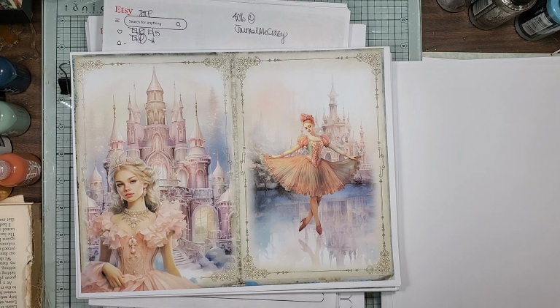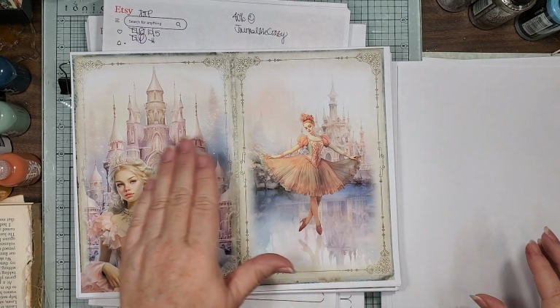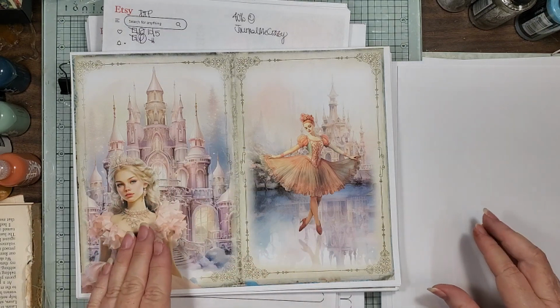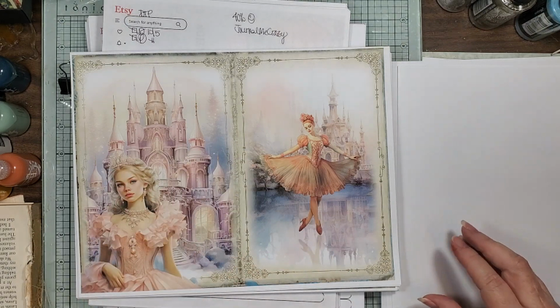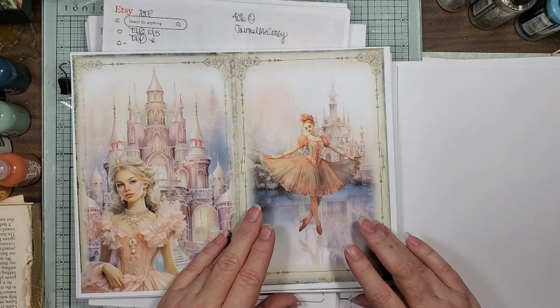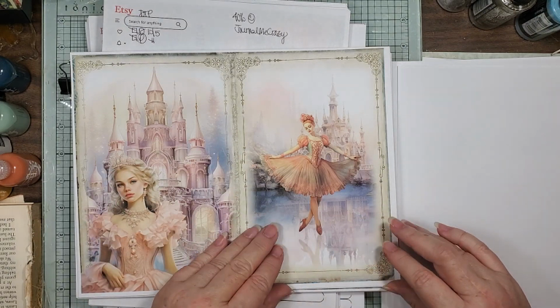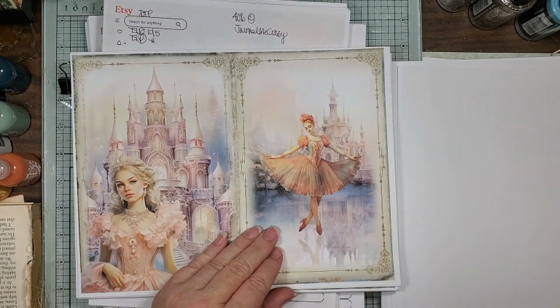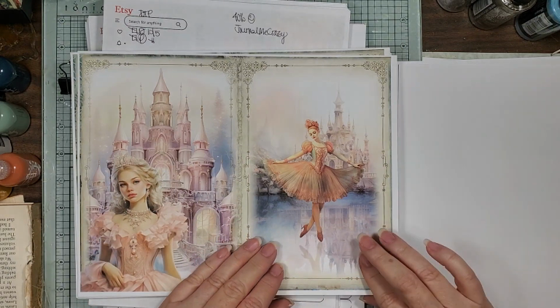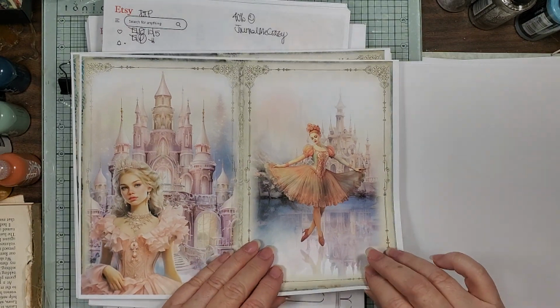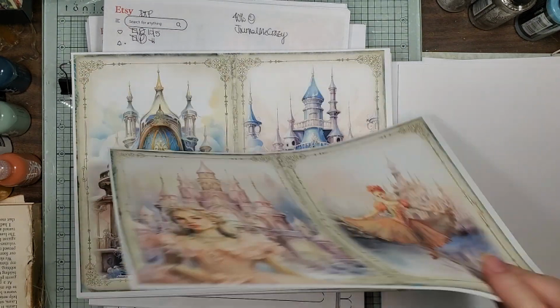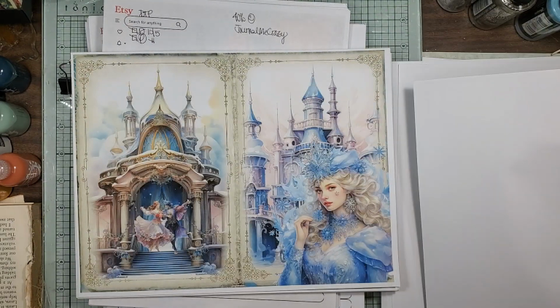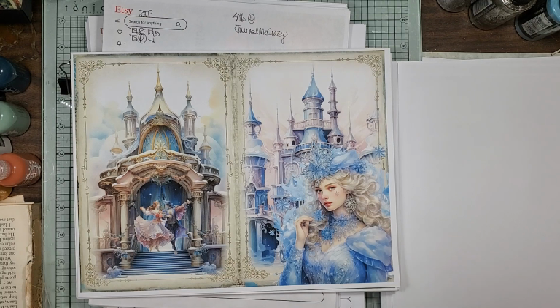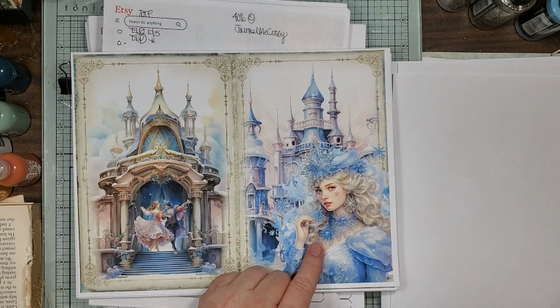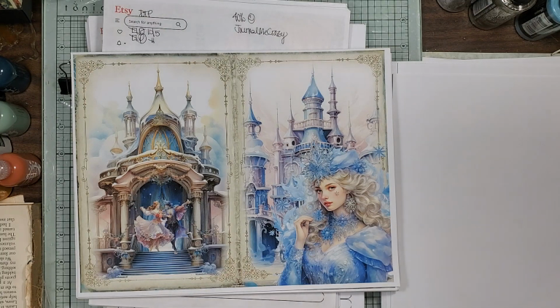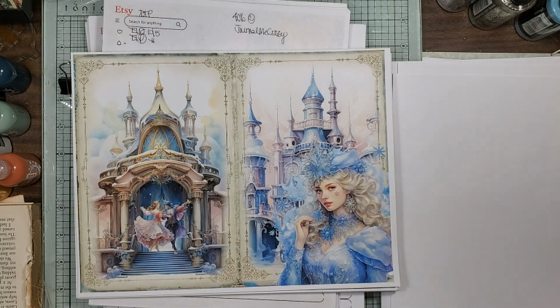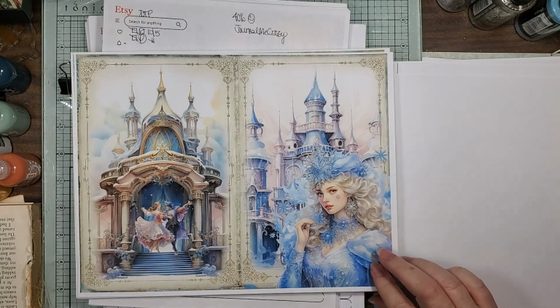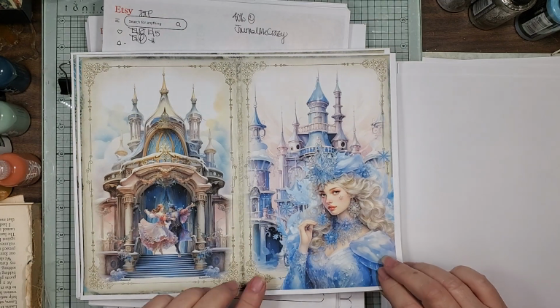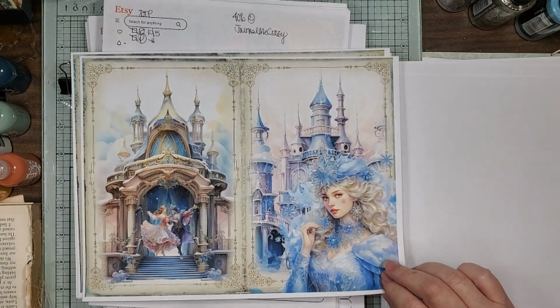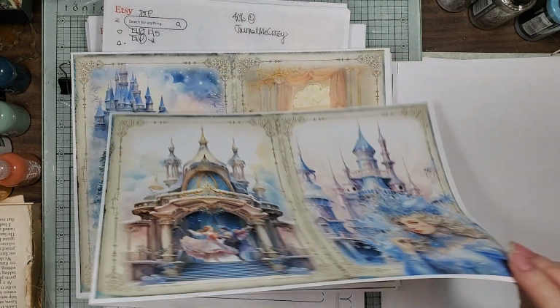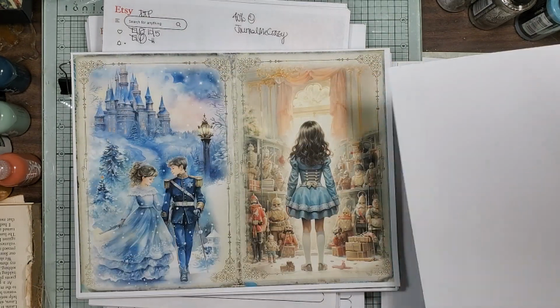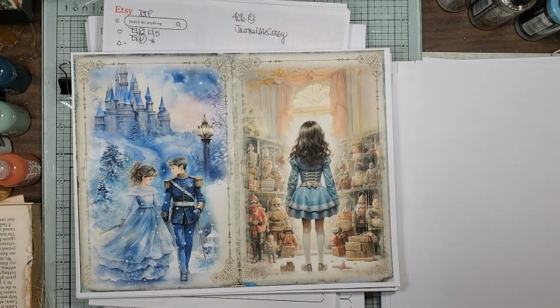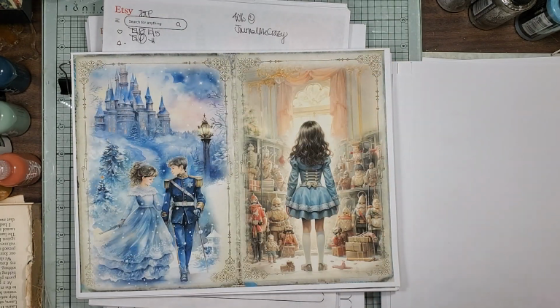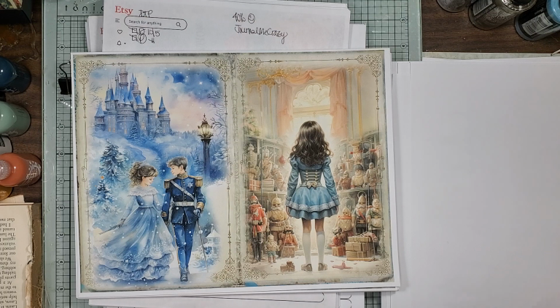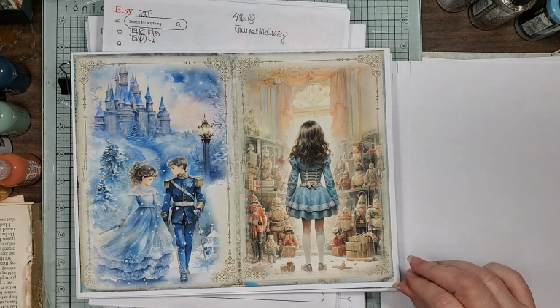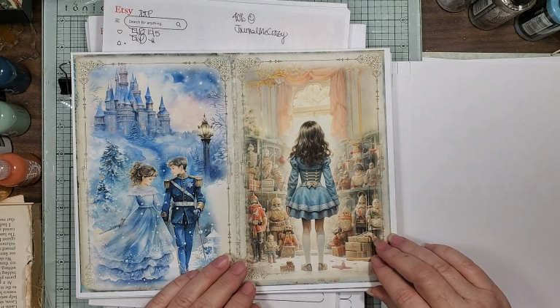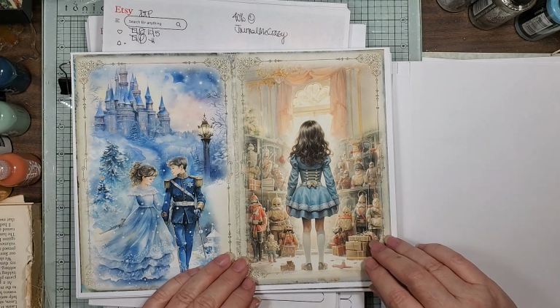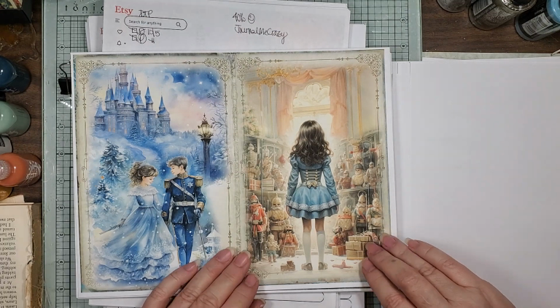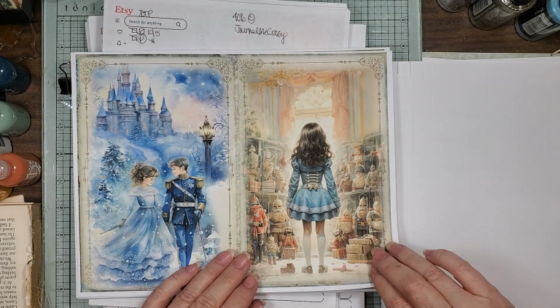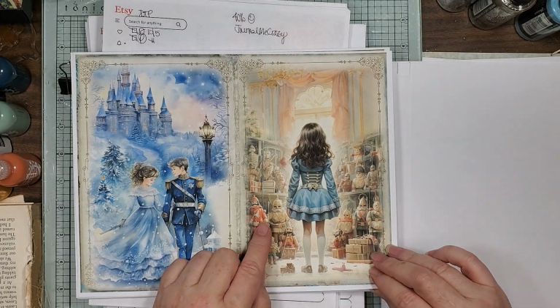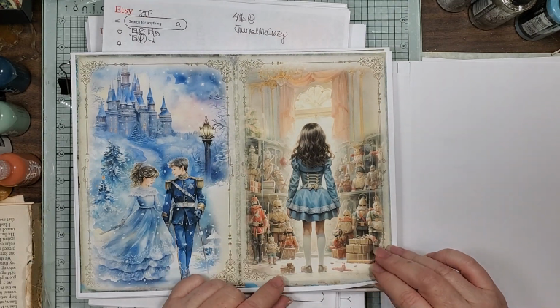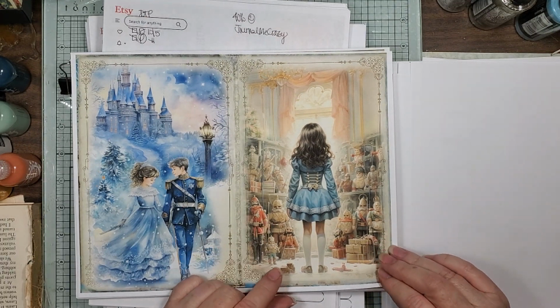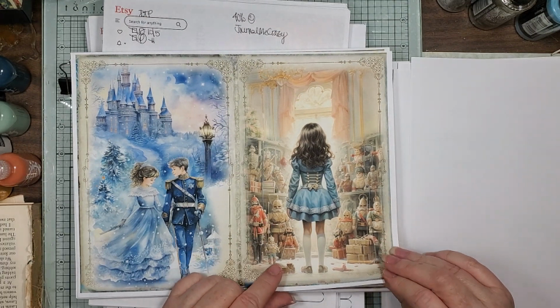I know it's all about the dance, but I like the little animals. Aren't they just — the images are so pretty. My grandmother used to collect nutcrackers.